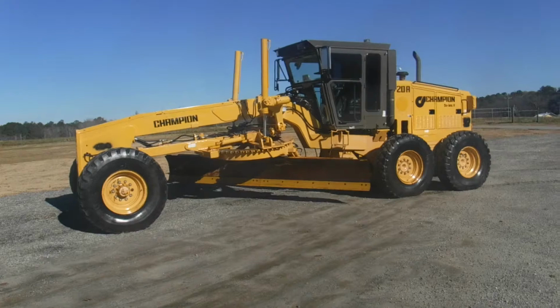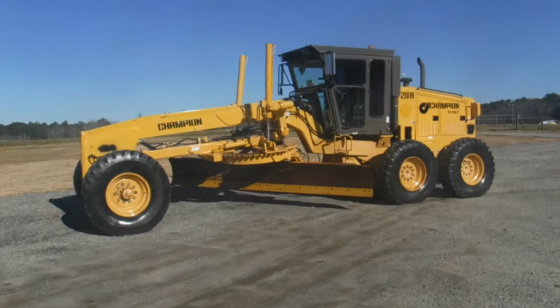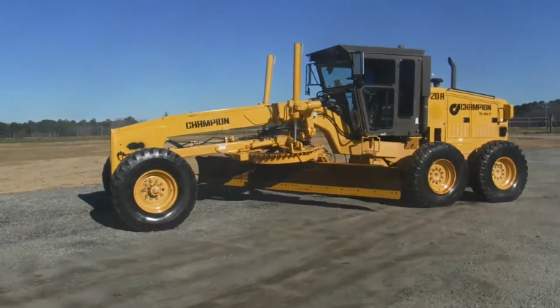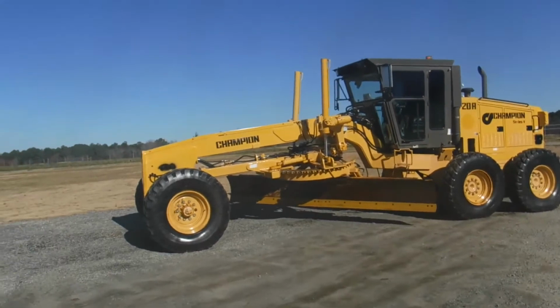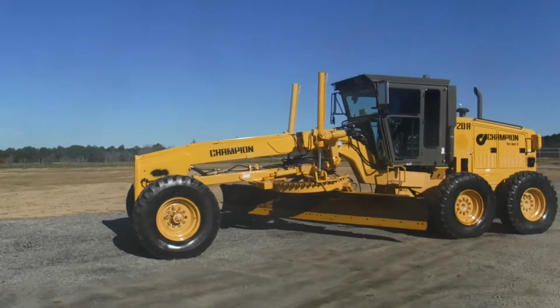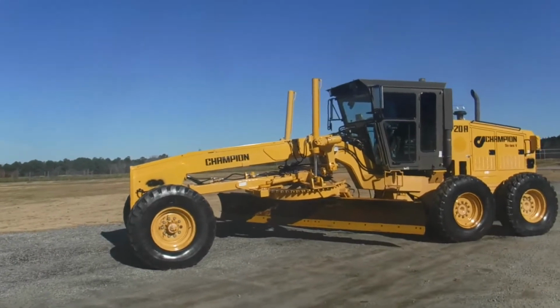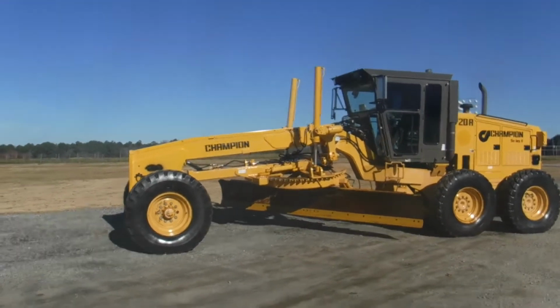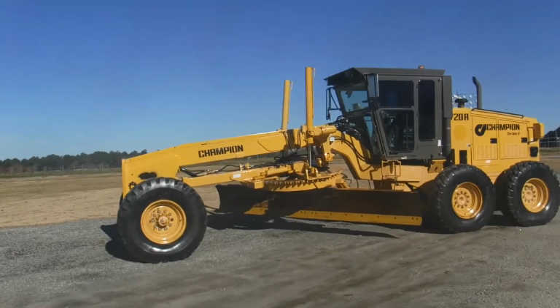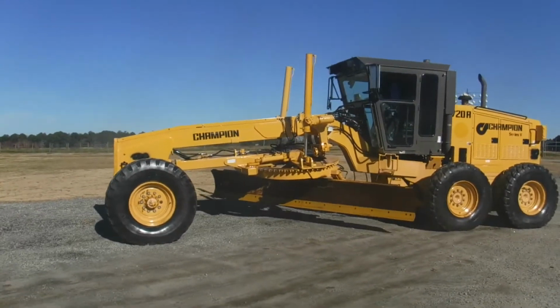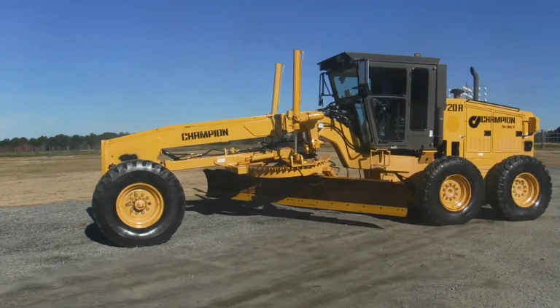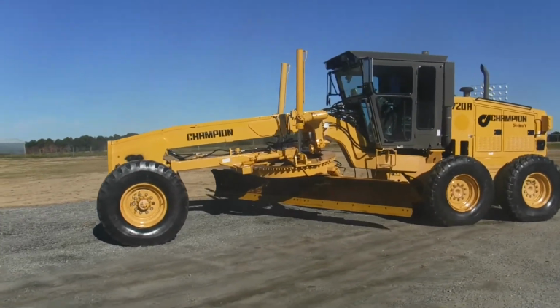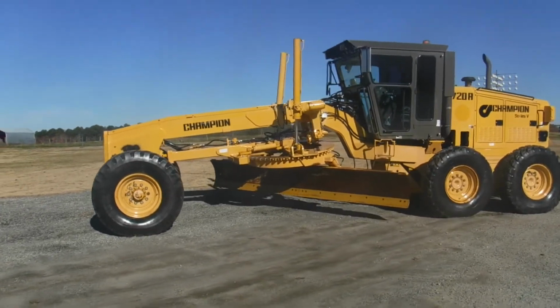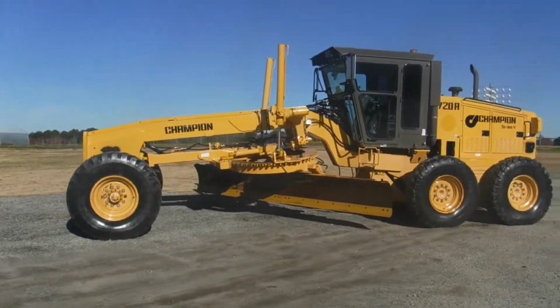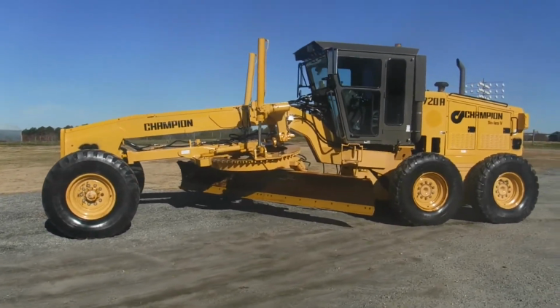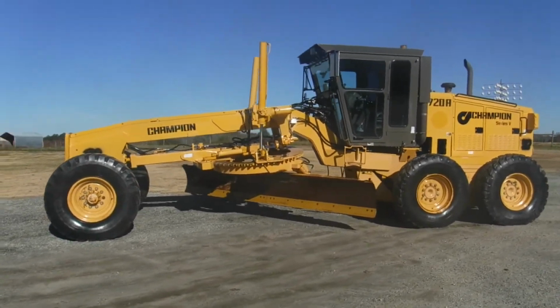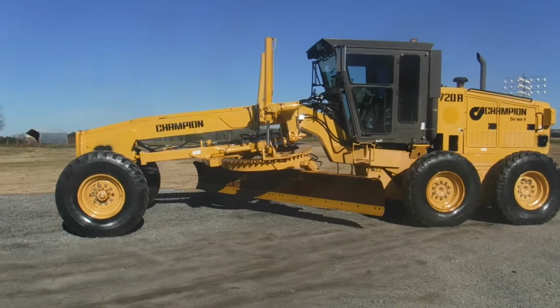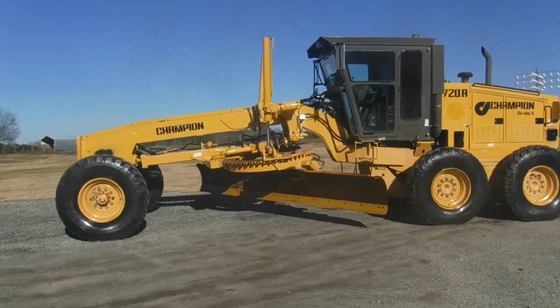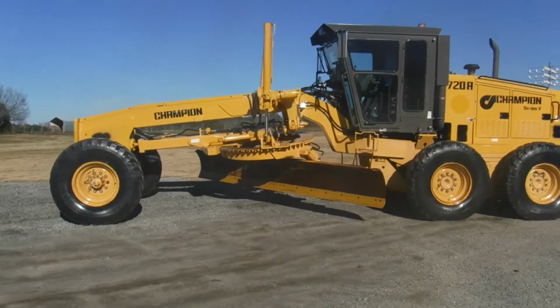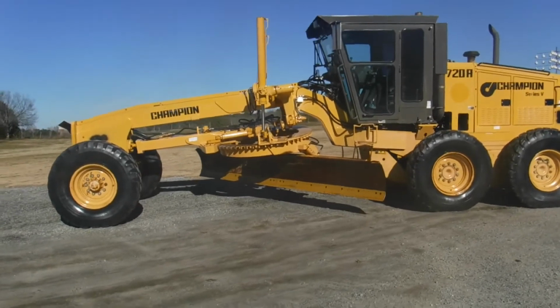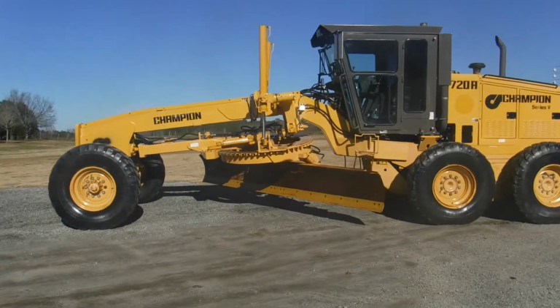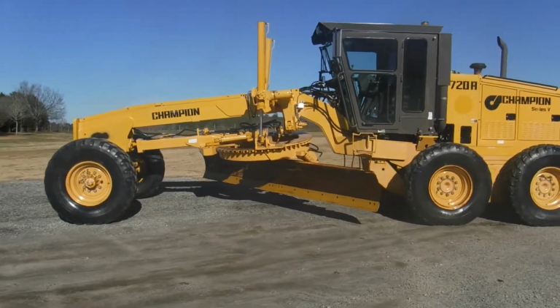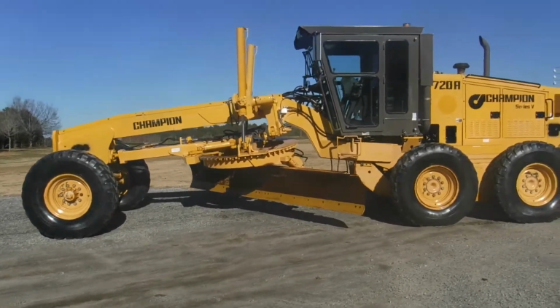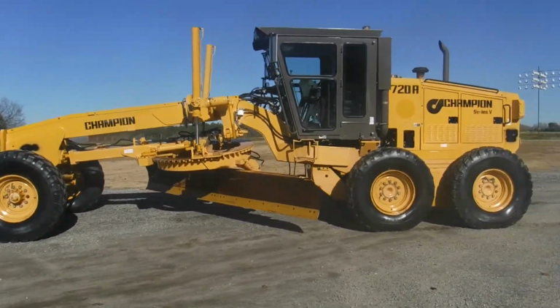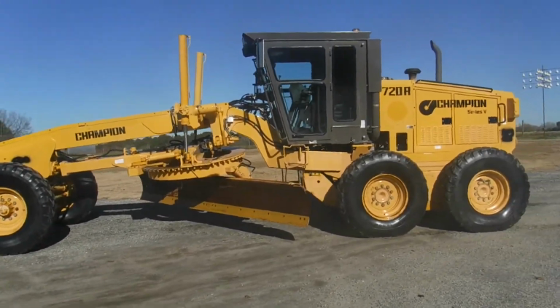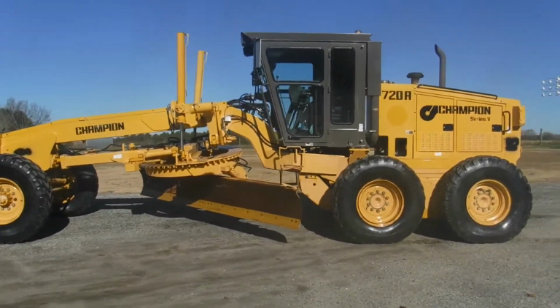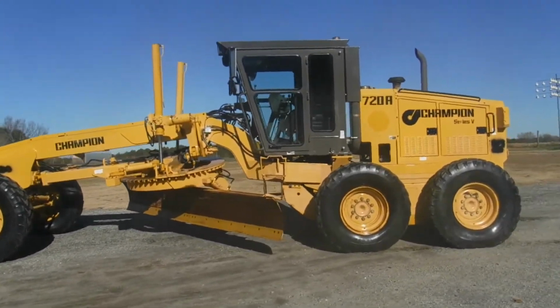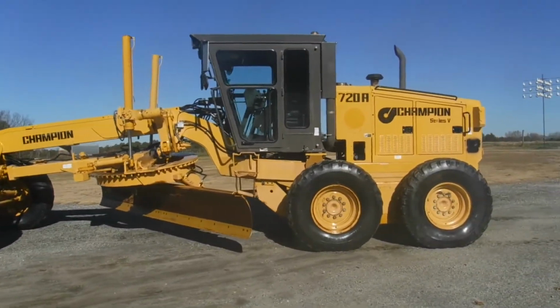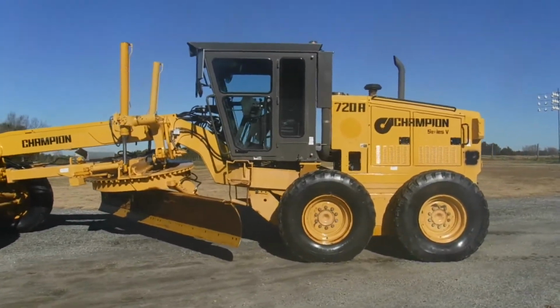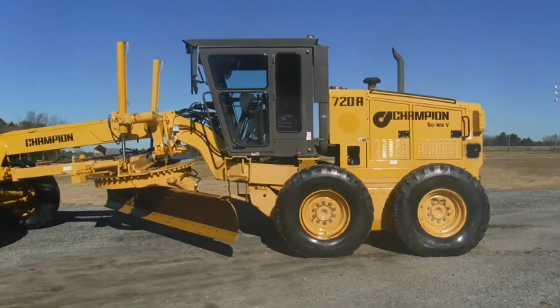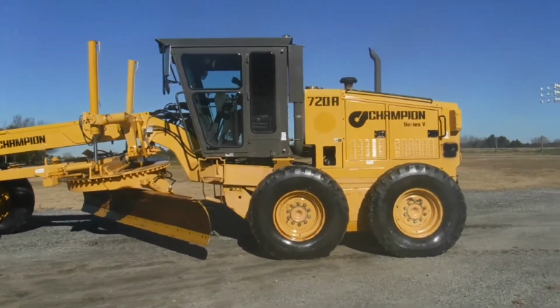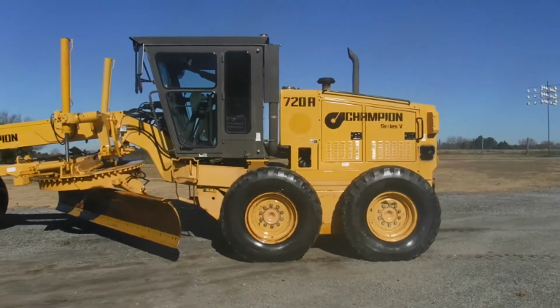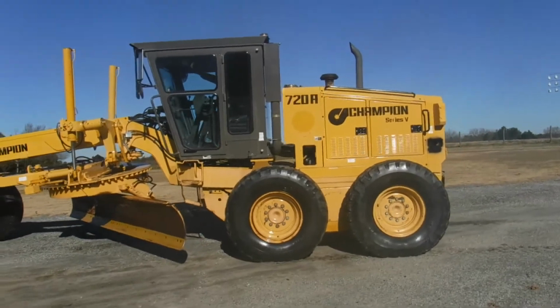Ladies and gentlemen, we've got a Champion 720A, 13-foot moldboard — great moldboard — Michelin radials, has to come in diesel.